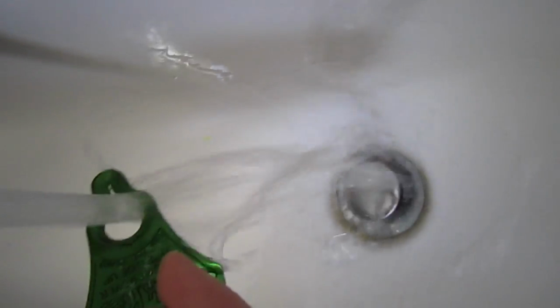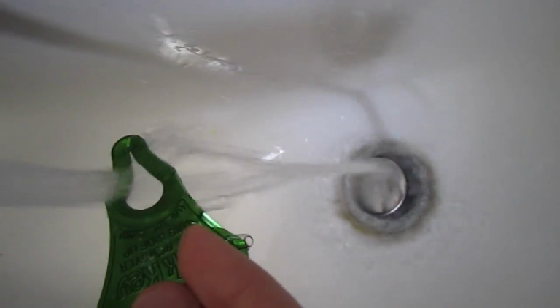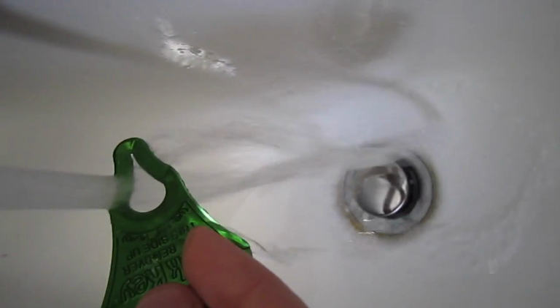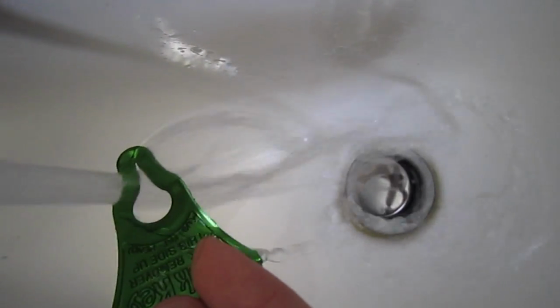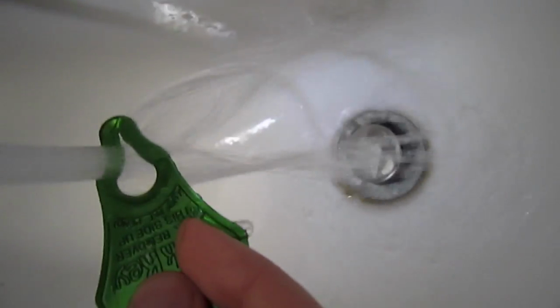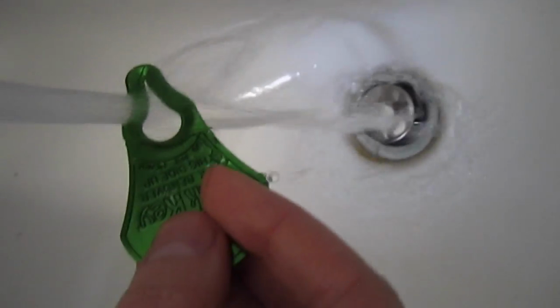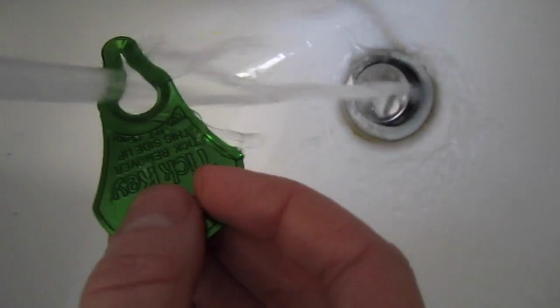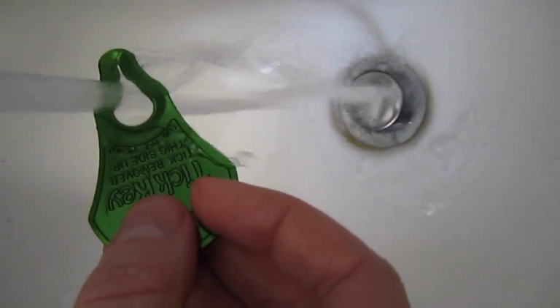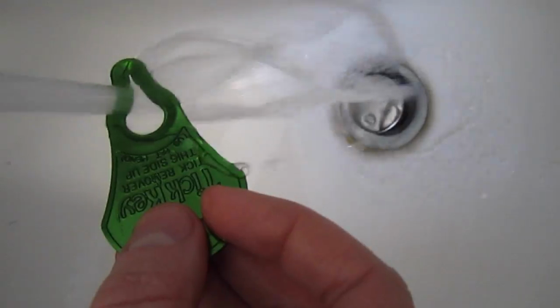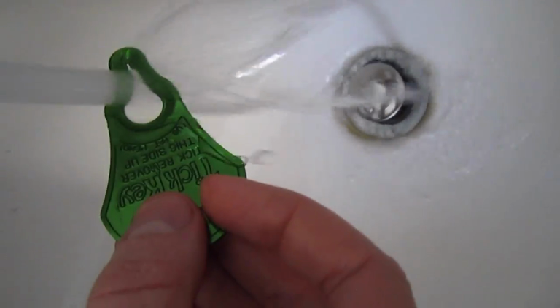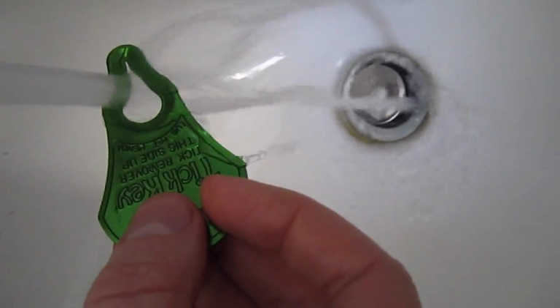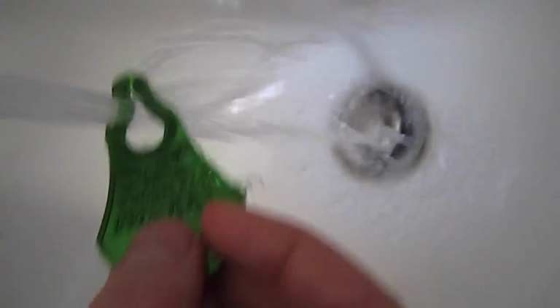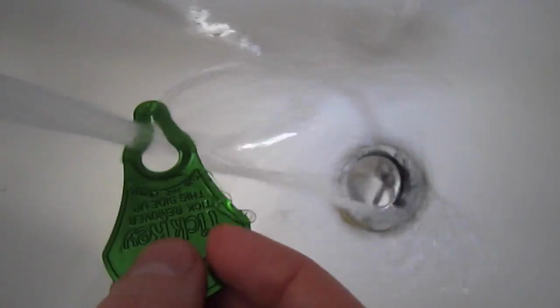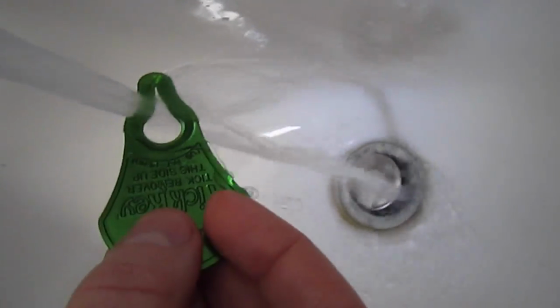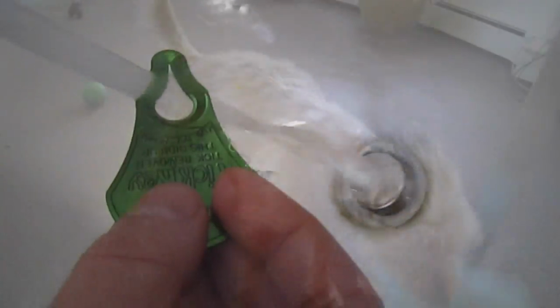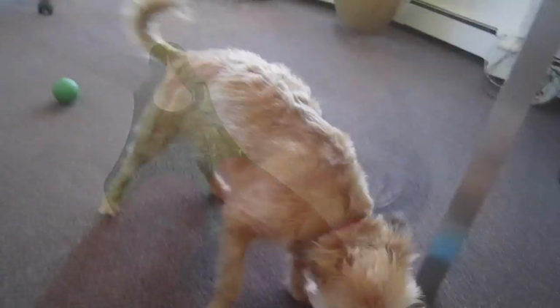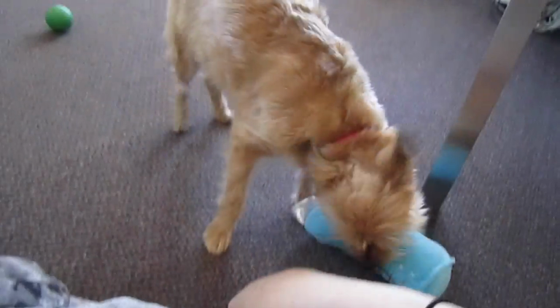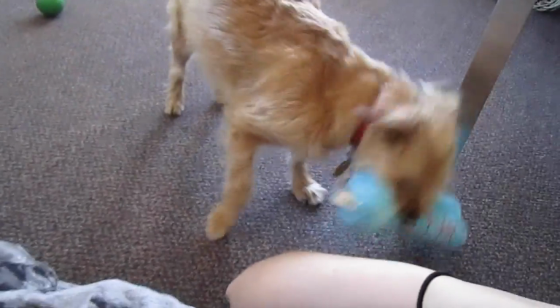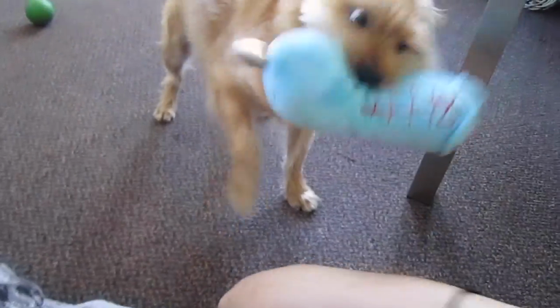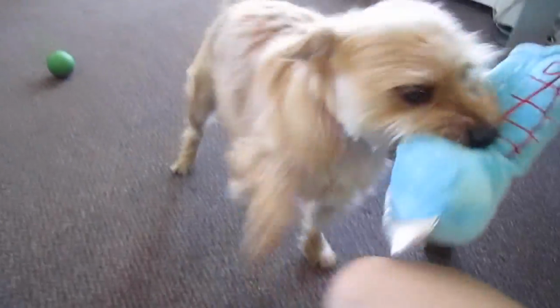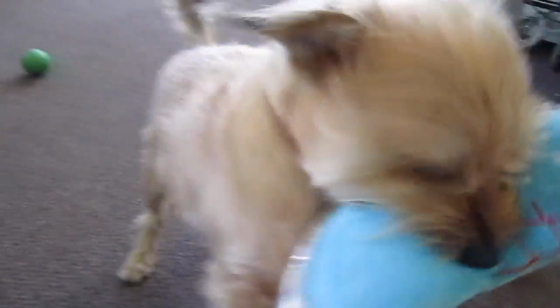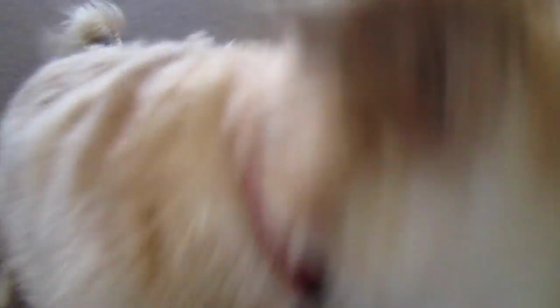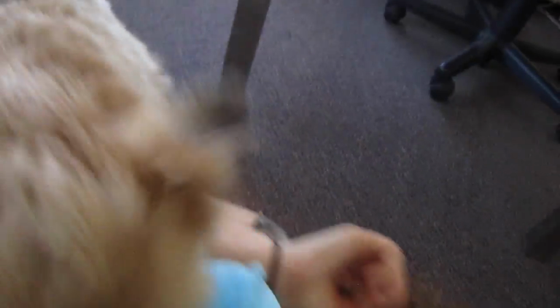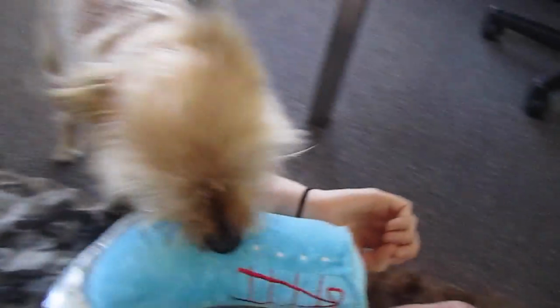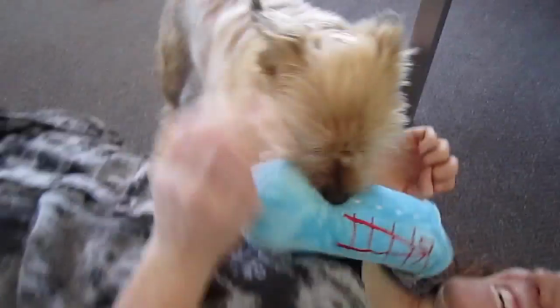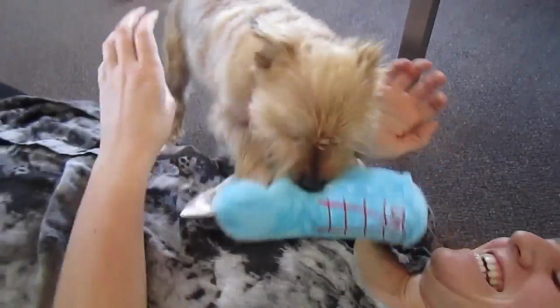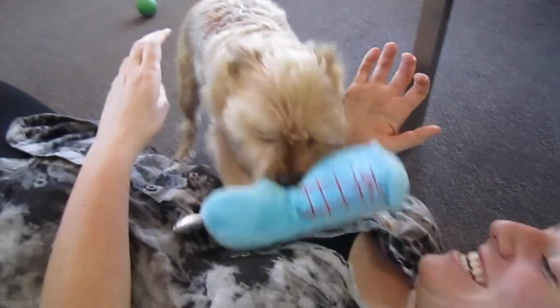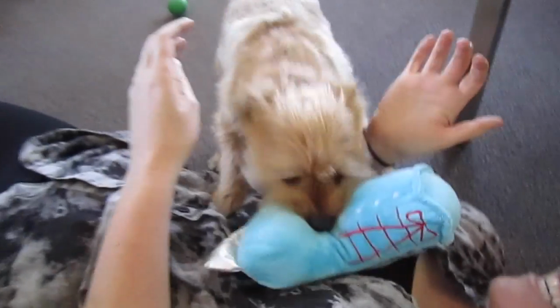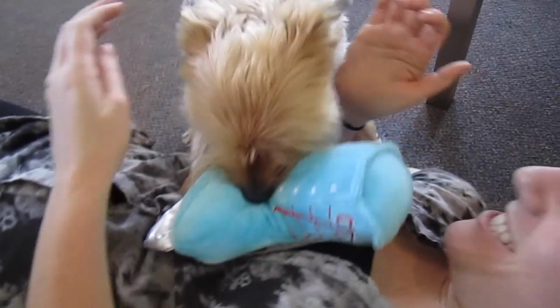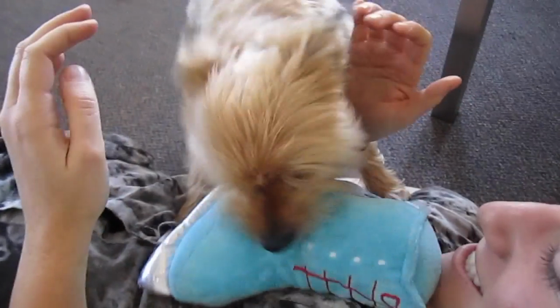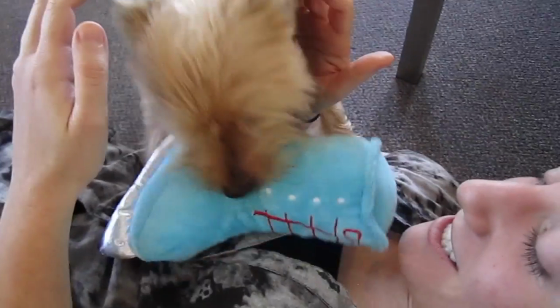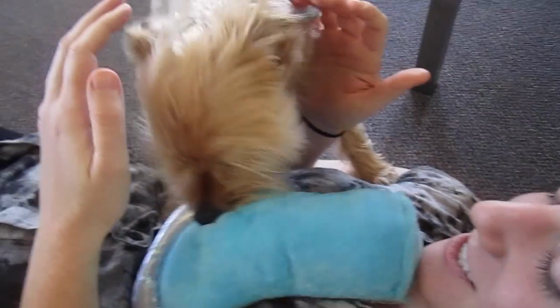Don't forget to disinfect the tick key after each use. We hope you have a fun and safe season. Happy Outdooring!